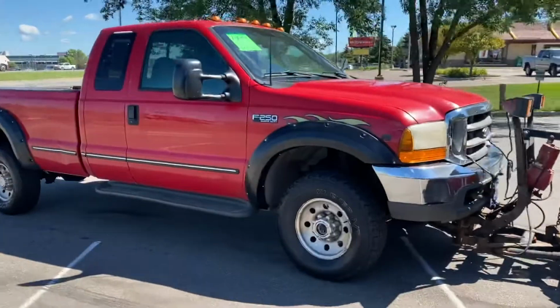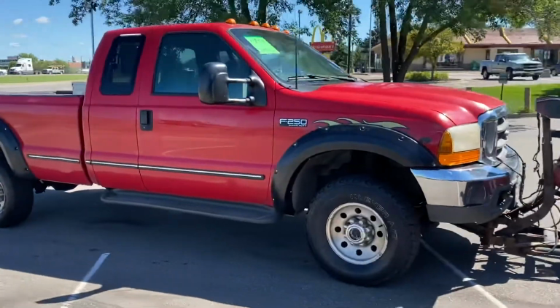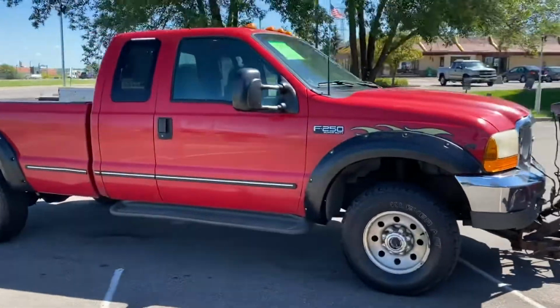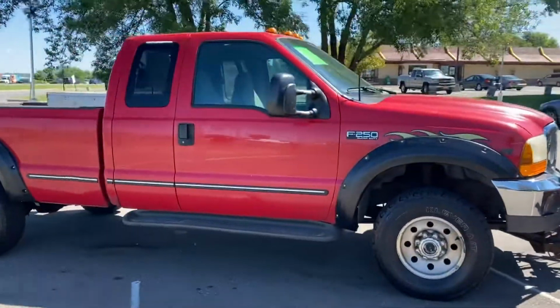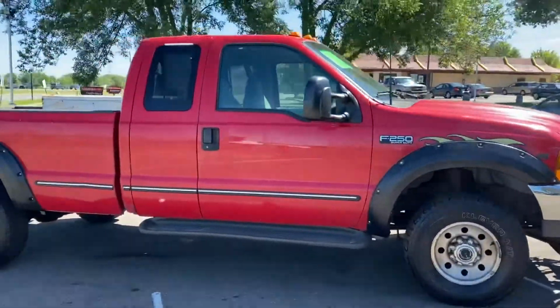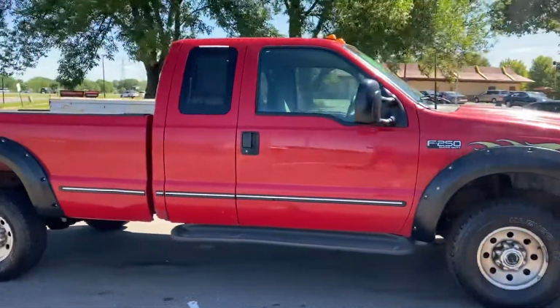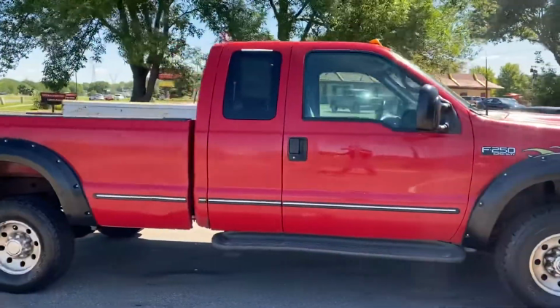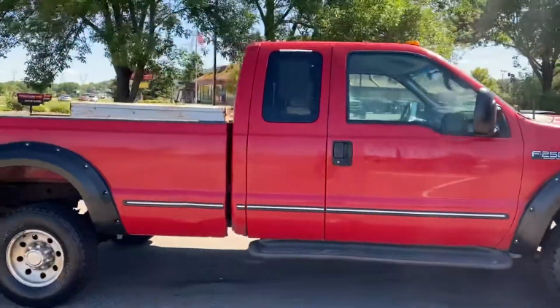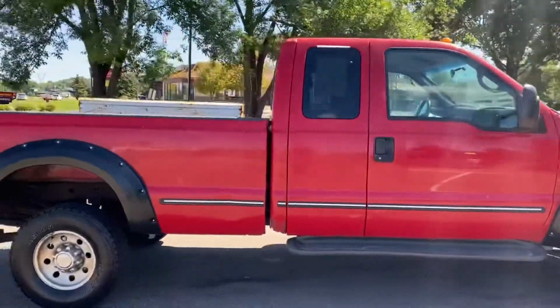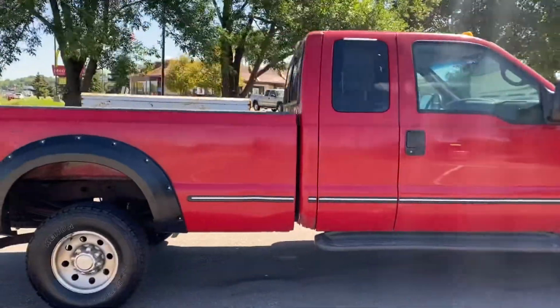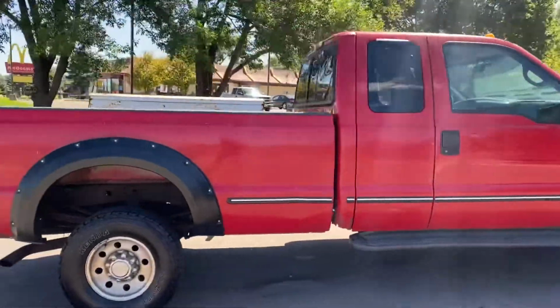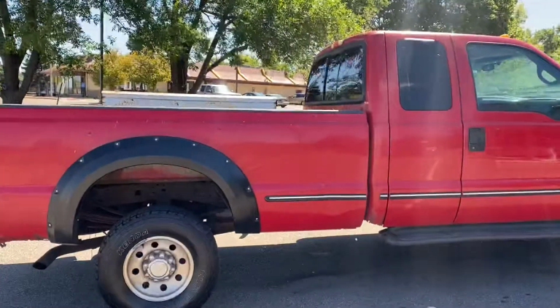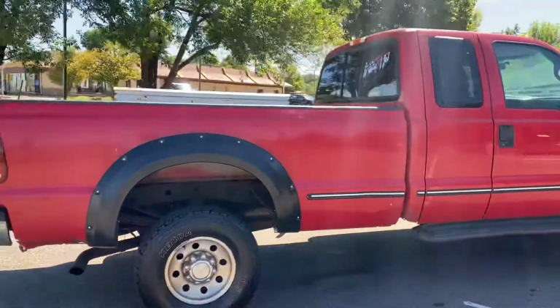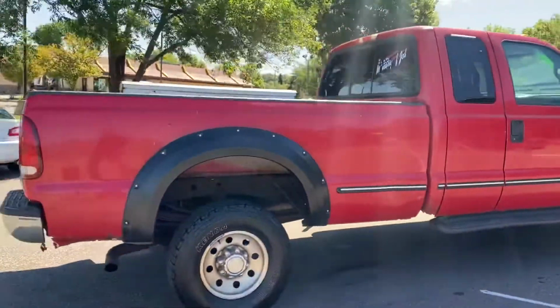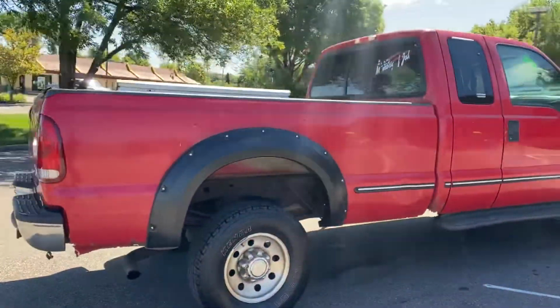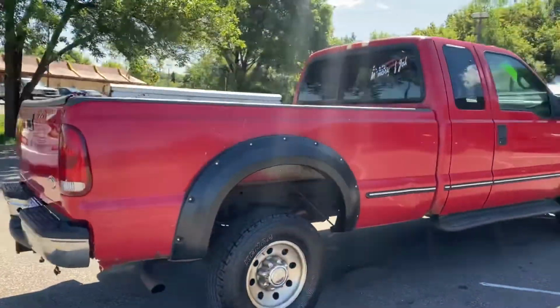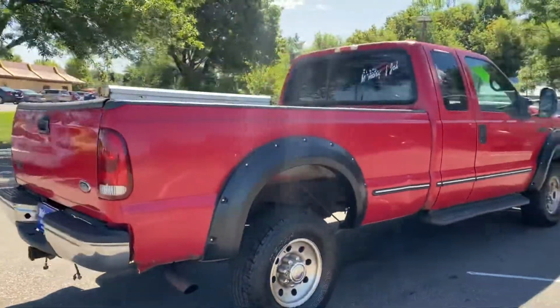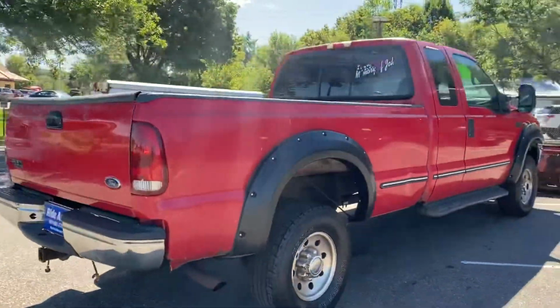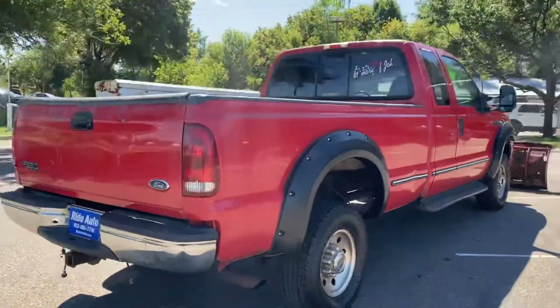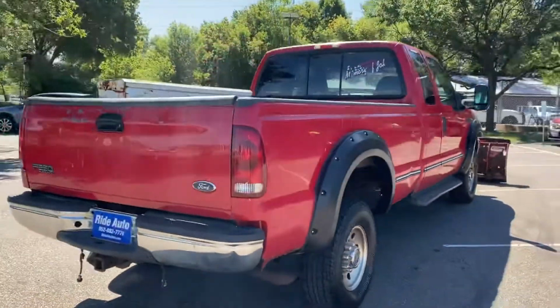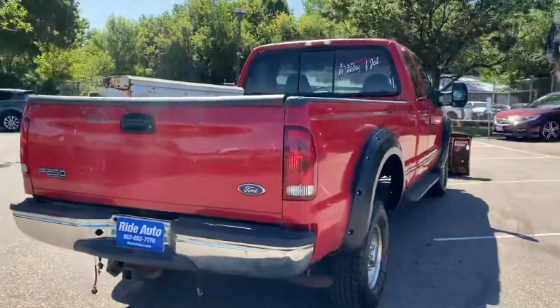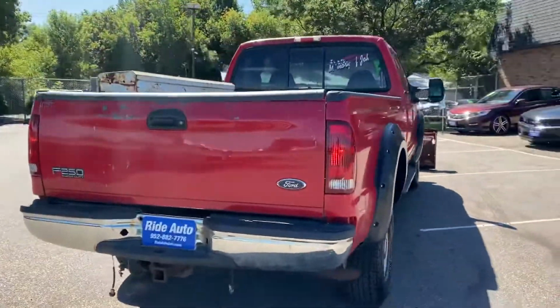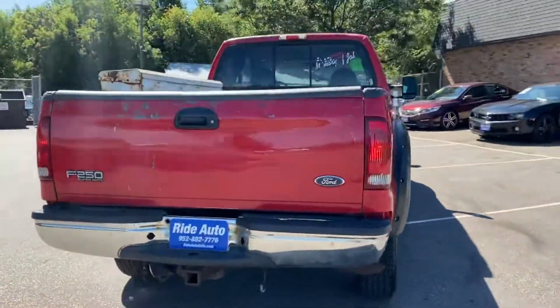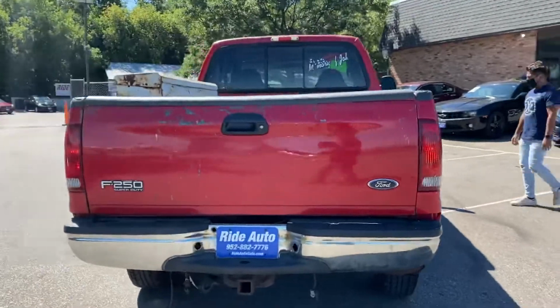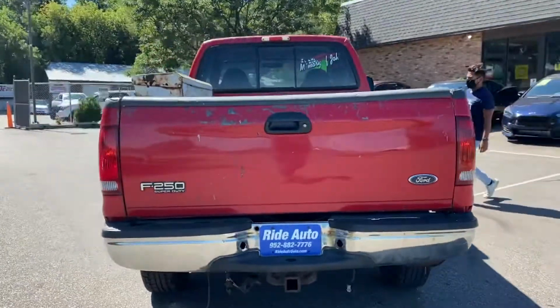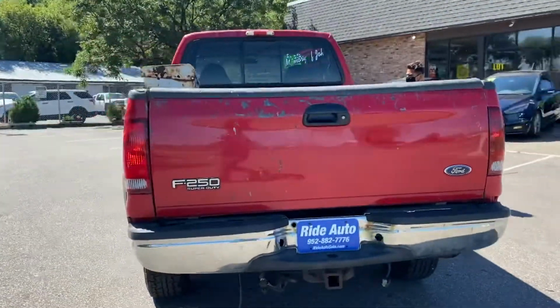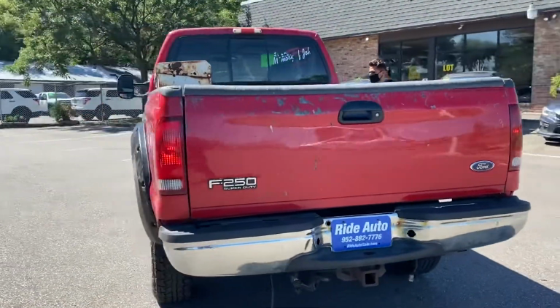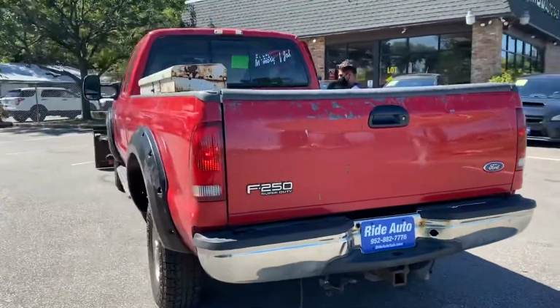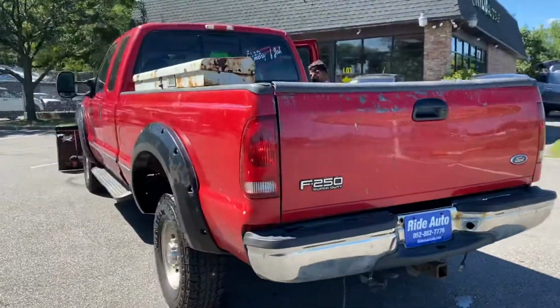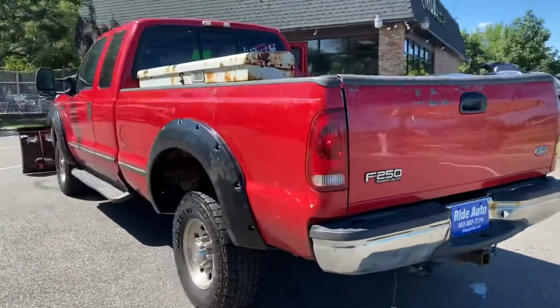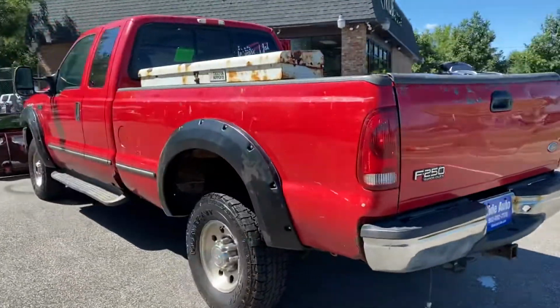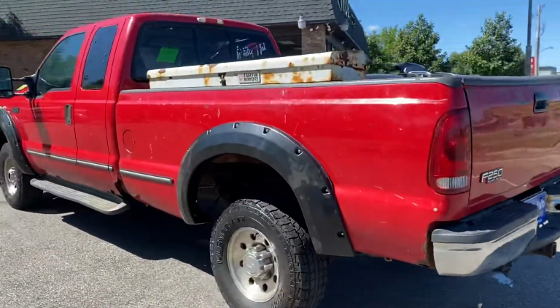It's a 99 Ford F-250 Super Duty. It's a Supercab 4-door and it's a long bed with an 8 foot box, 4 wheel drive of course and that works great. This vehicle has a 6.8 liter V10, the workhorse V10.